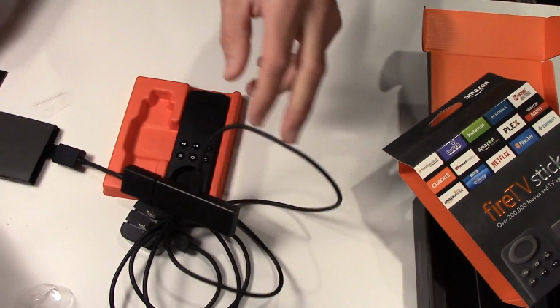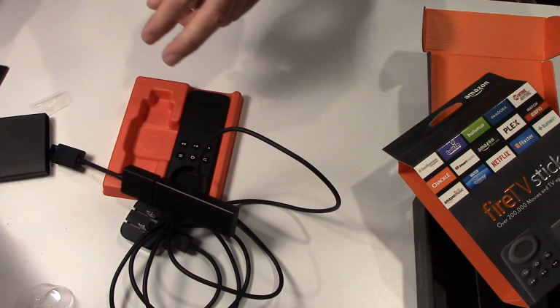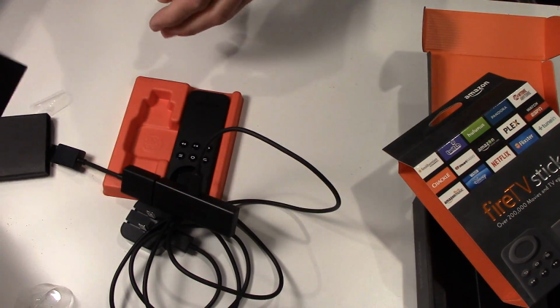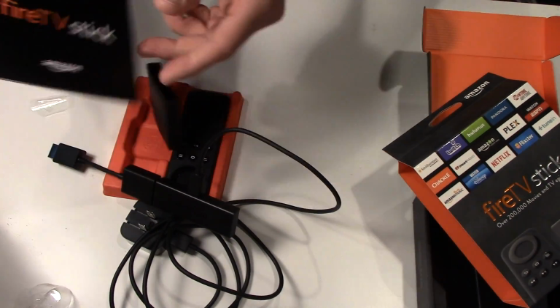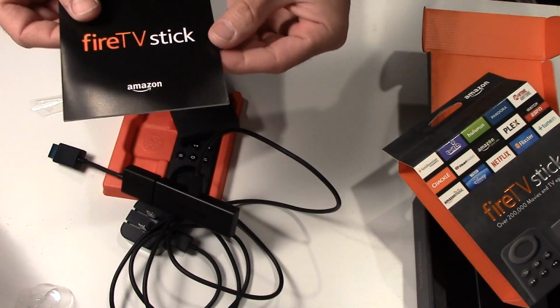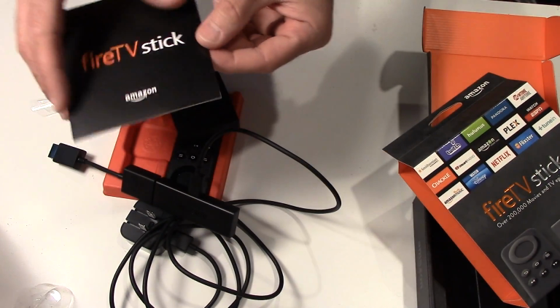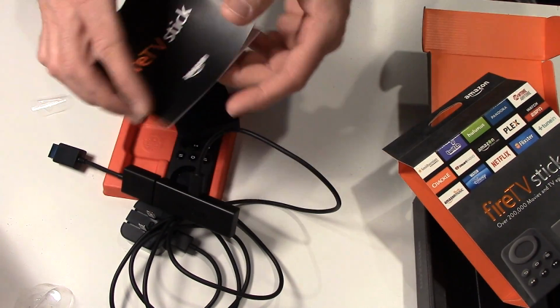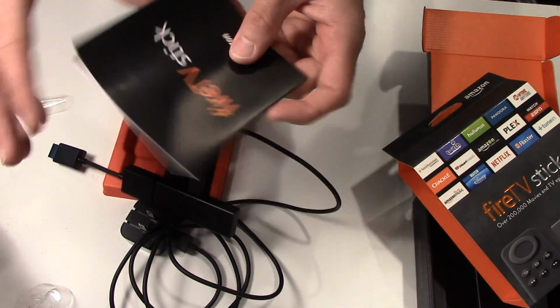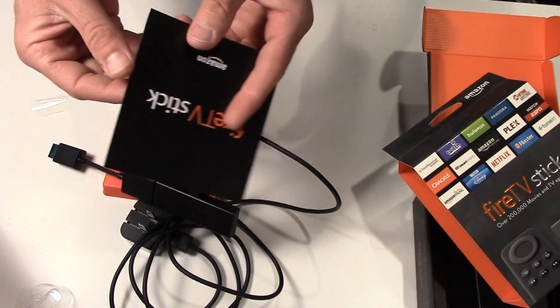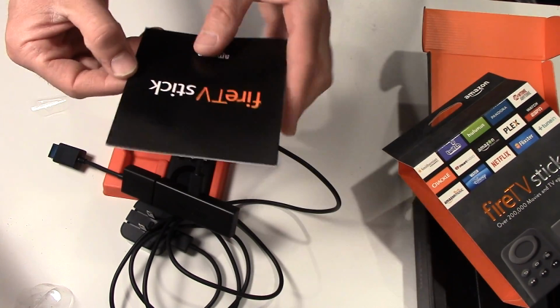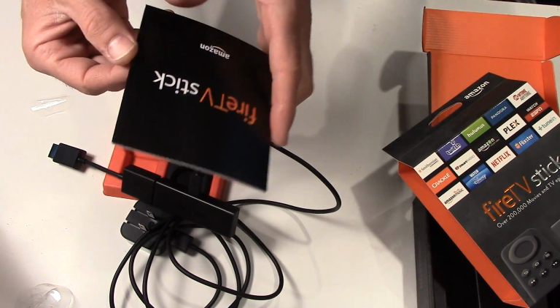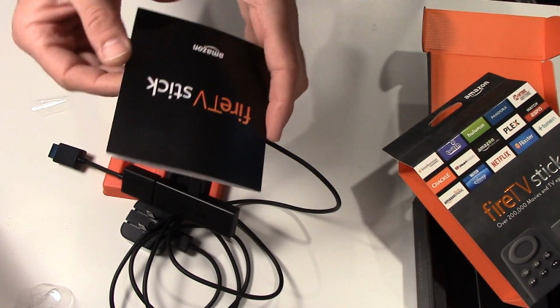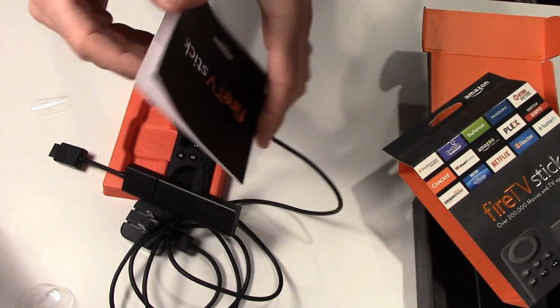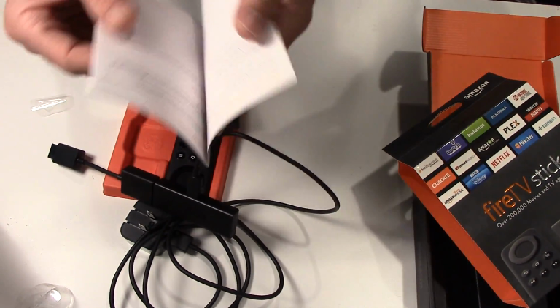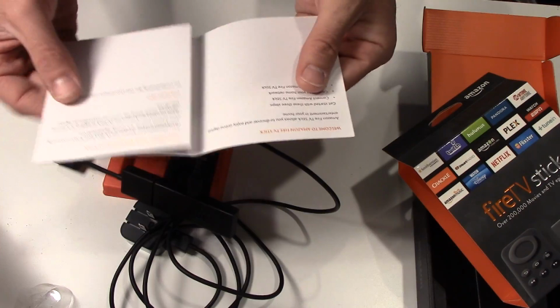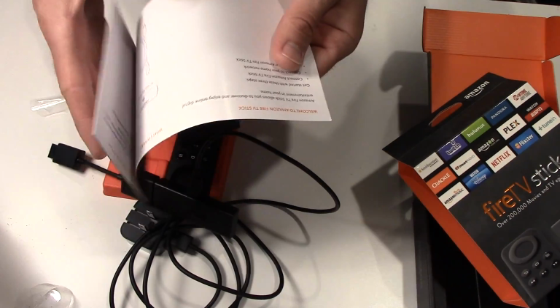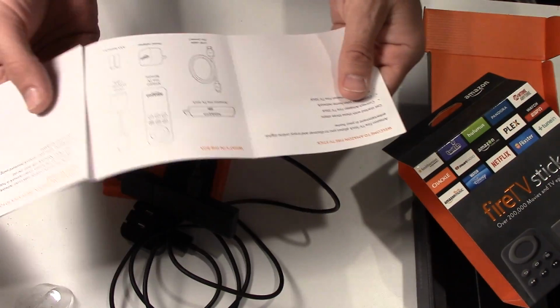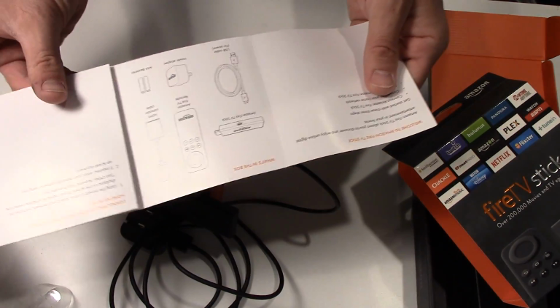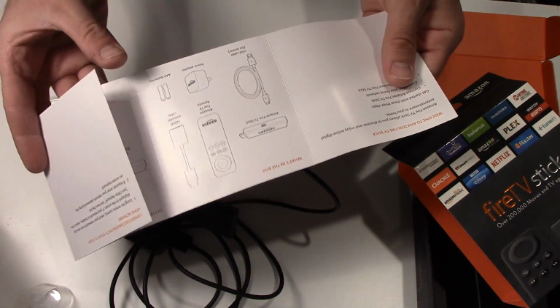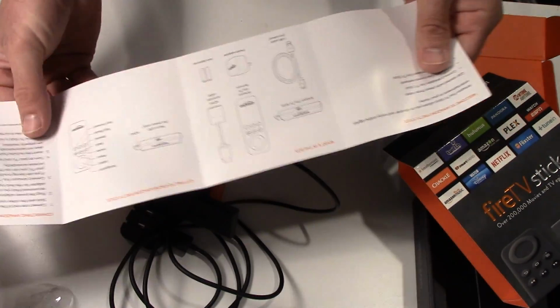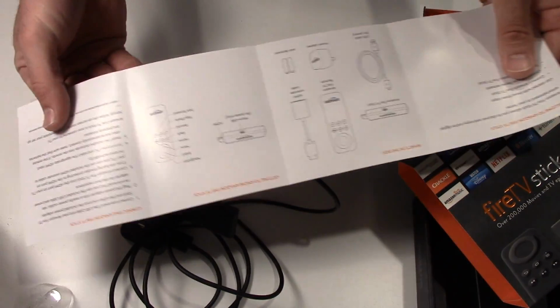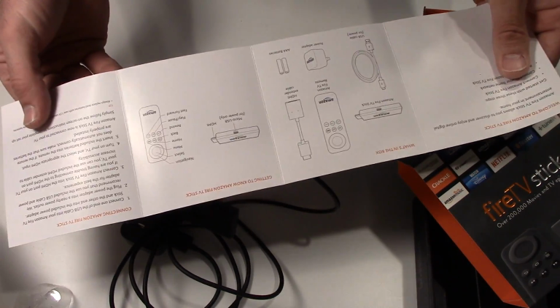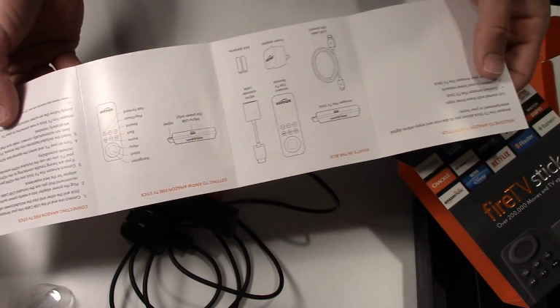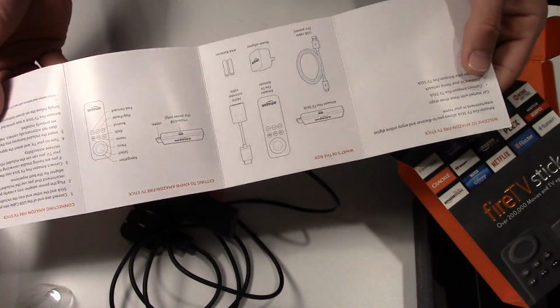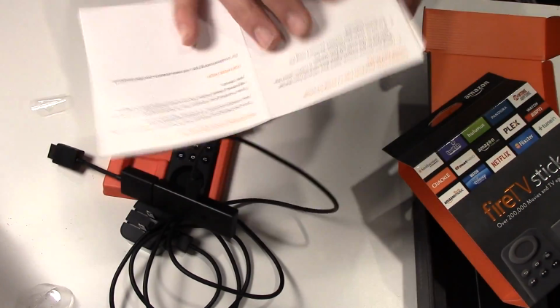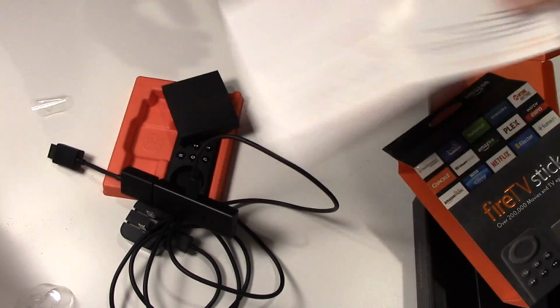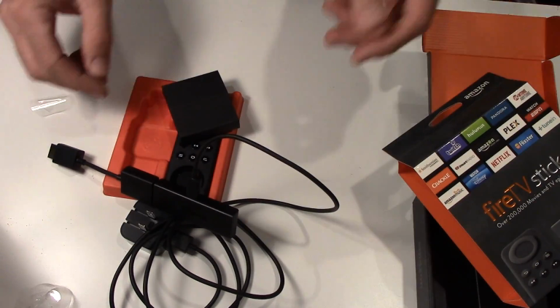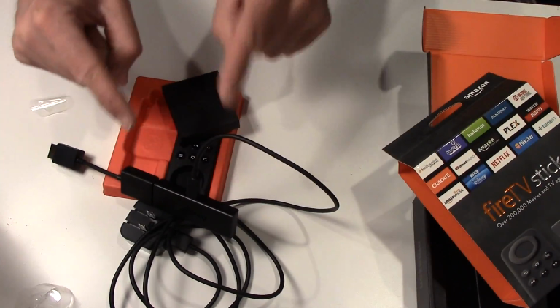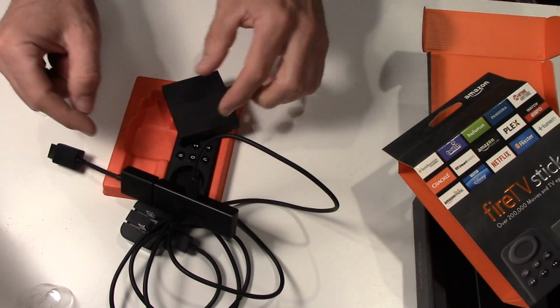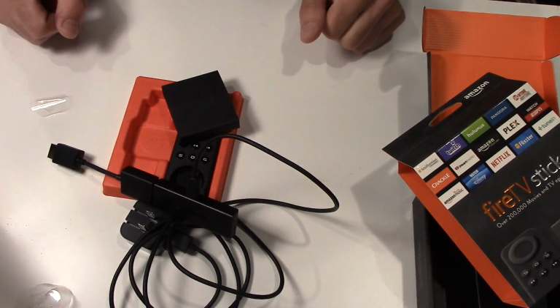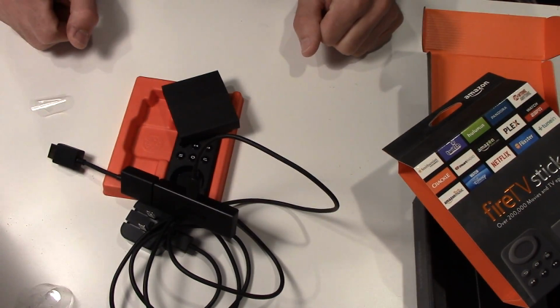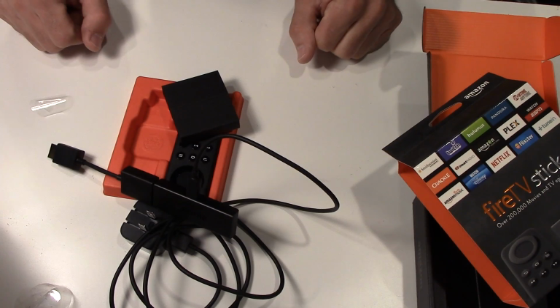I've had Roku — this is my first Fire Stick, so we'll see the difference. They're really cool. I wouldn't bother reading directions unless you absolutely have to; they made them short though. Anyway, let's go see how this works — let's go to the TV.